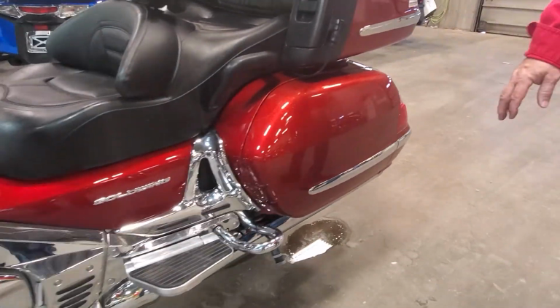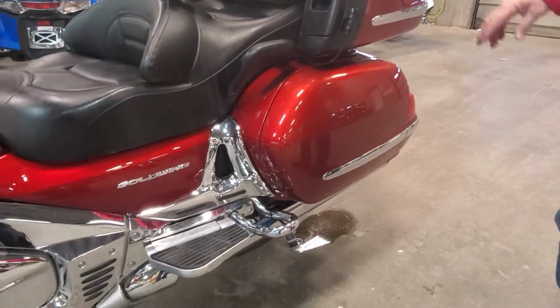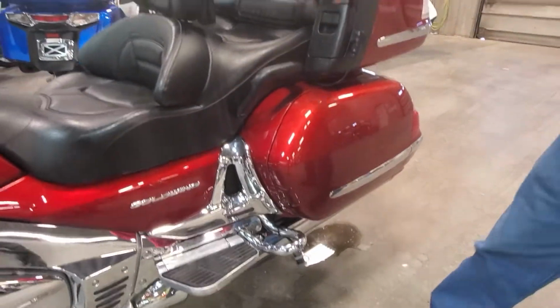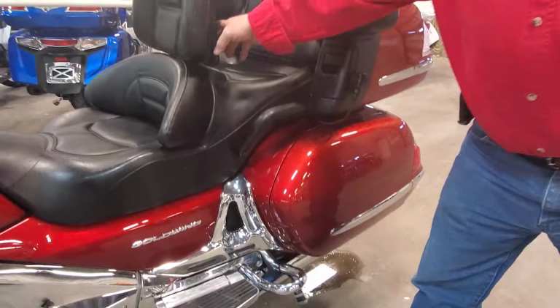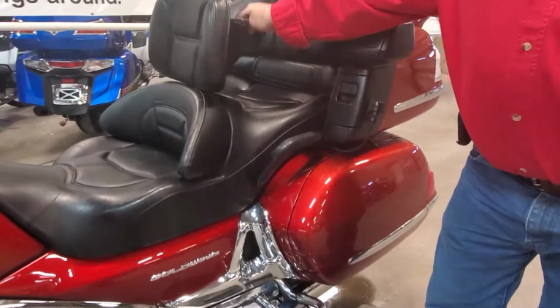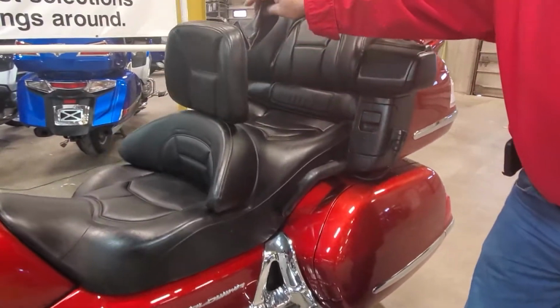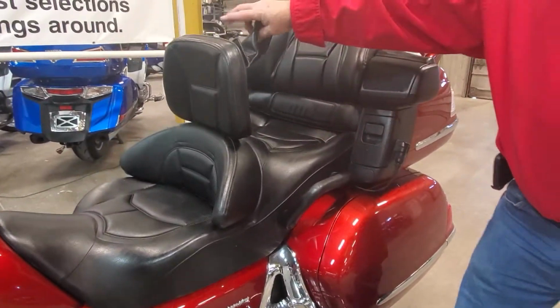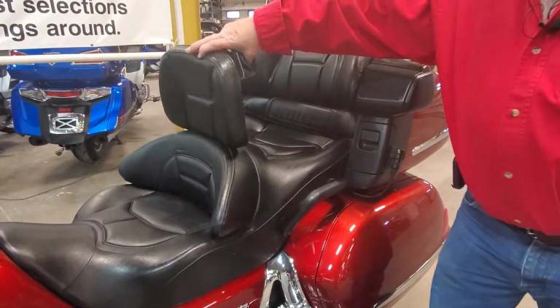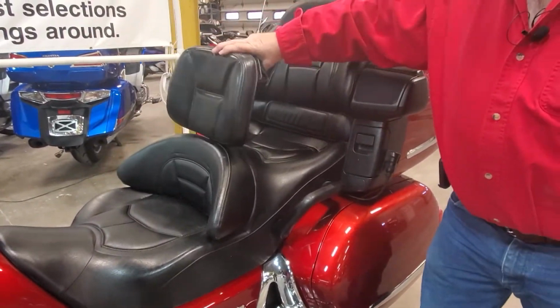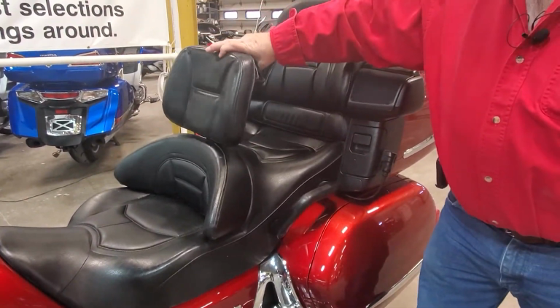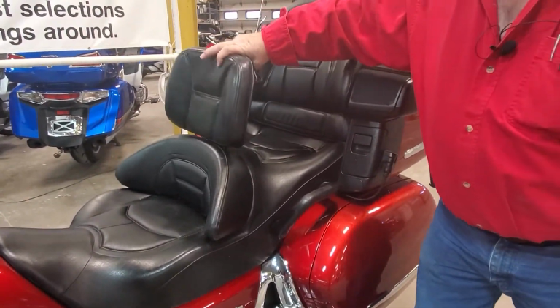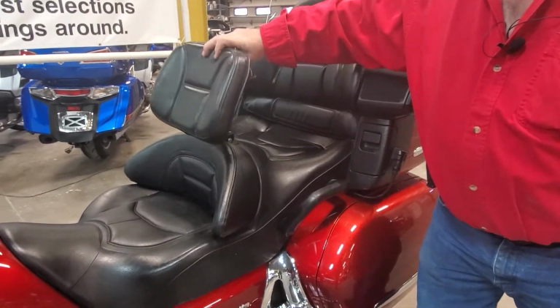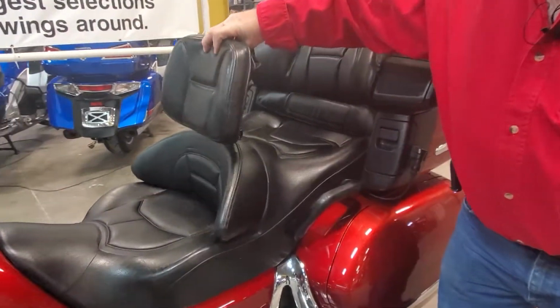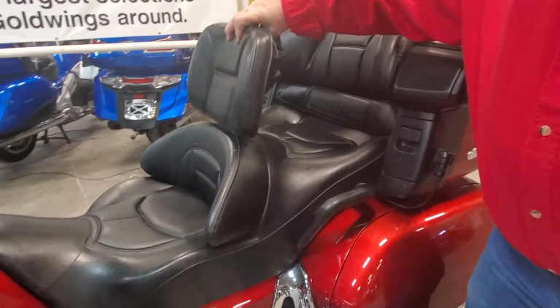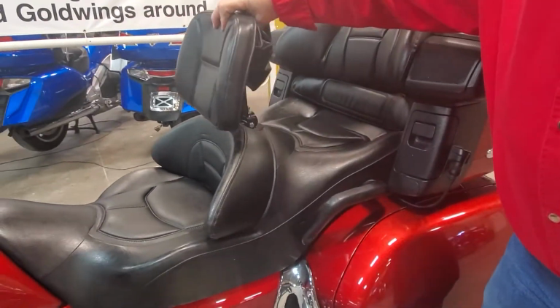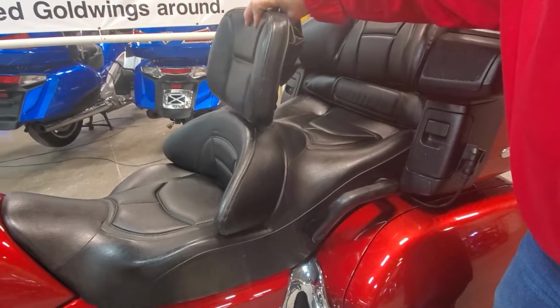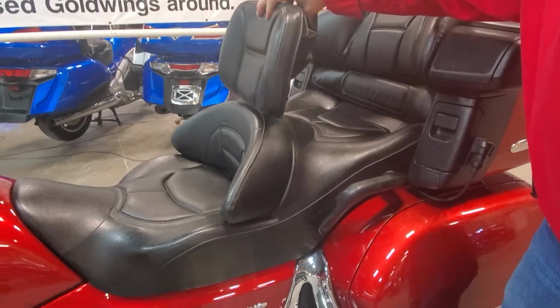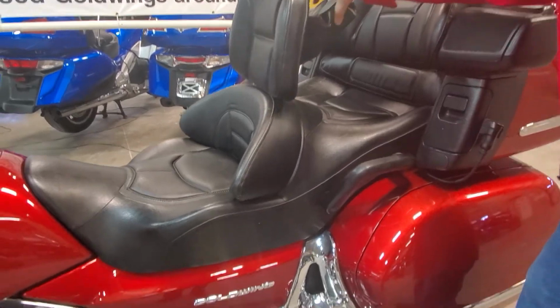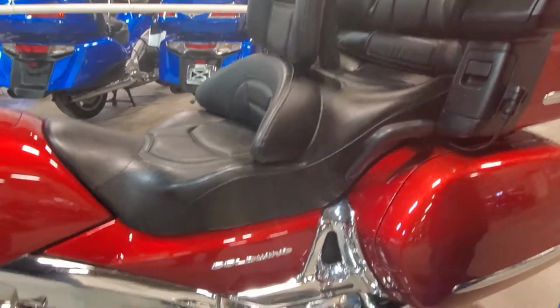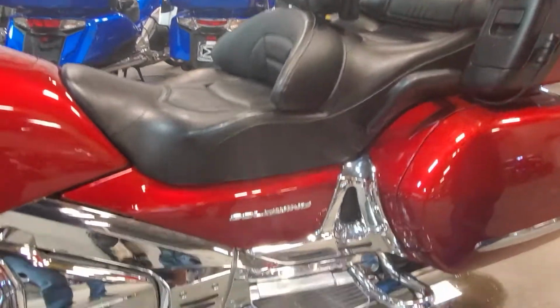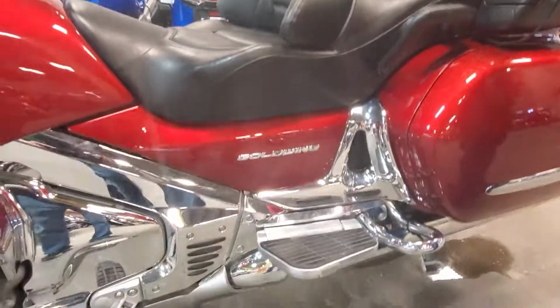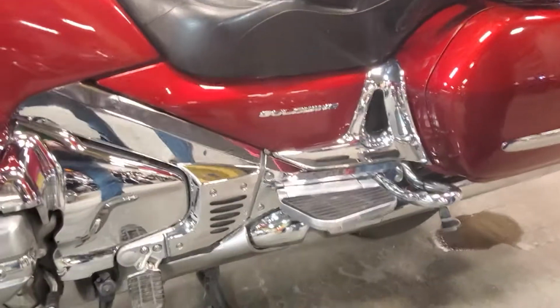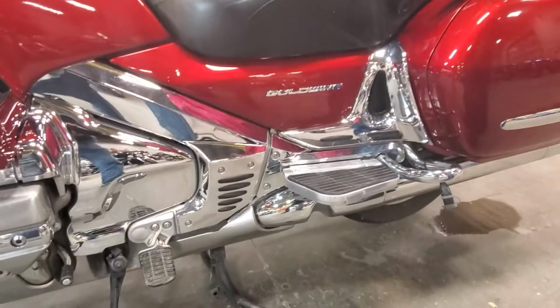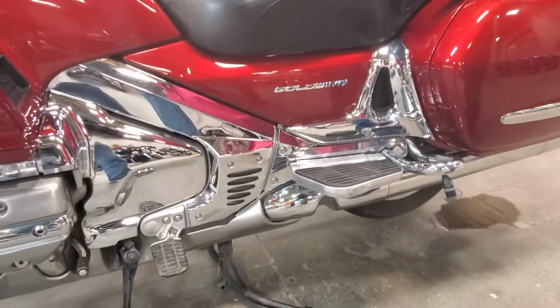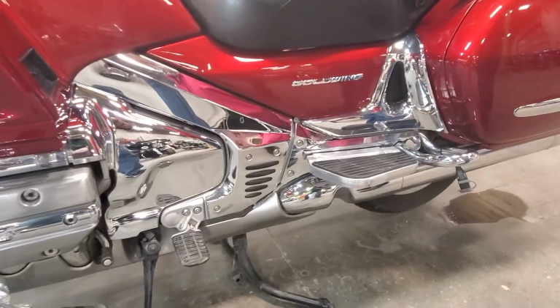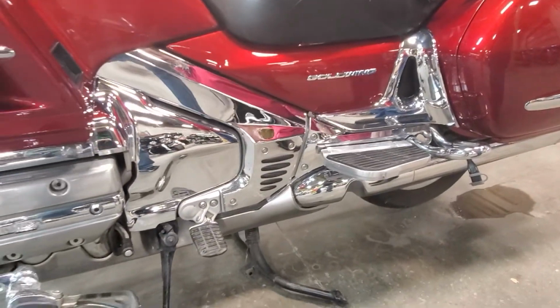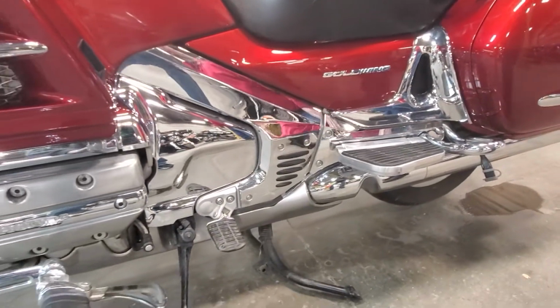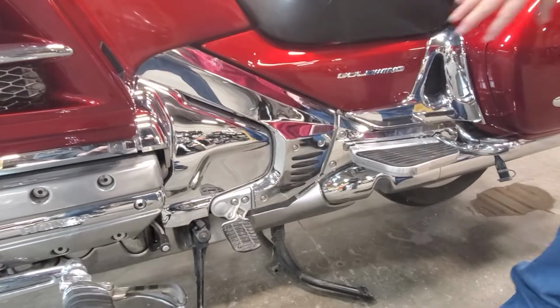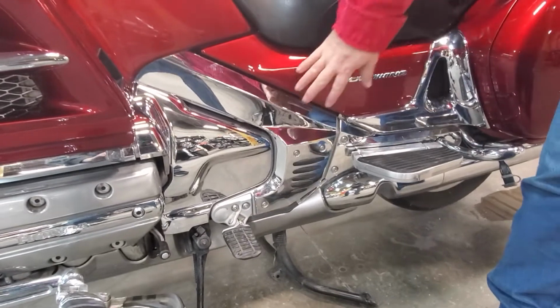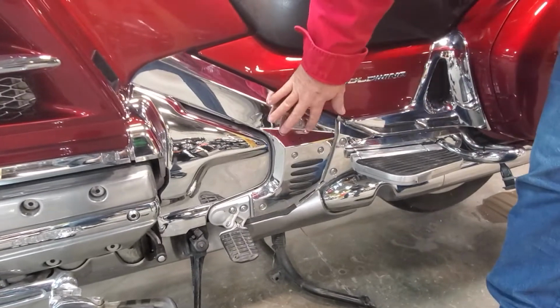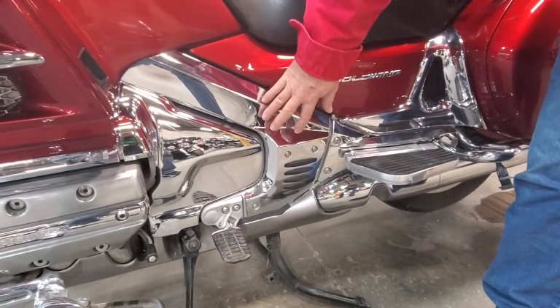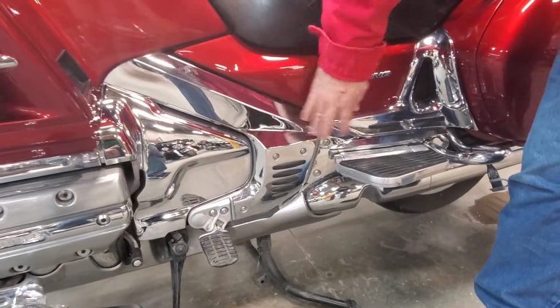Got the Utopia backrest here which is adjustable for taller people — adjusts forward and aft a little bit. Got a lot of chrome, put the chrome side frame rails on it.